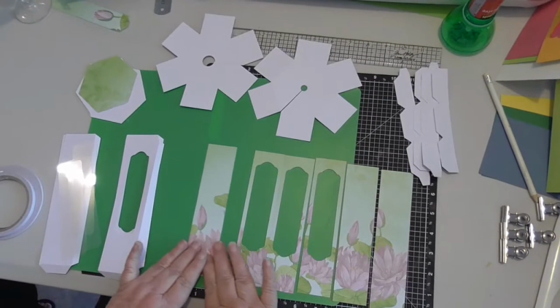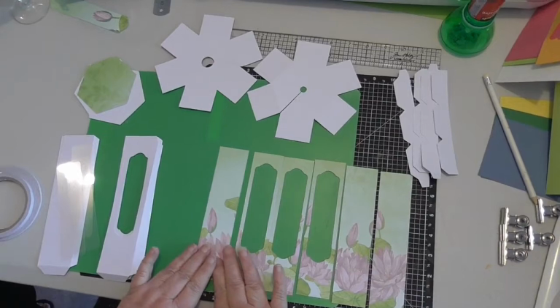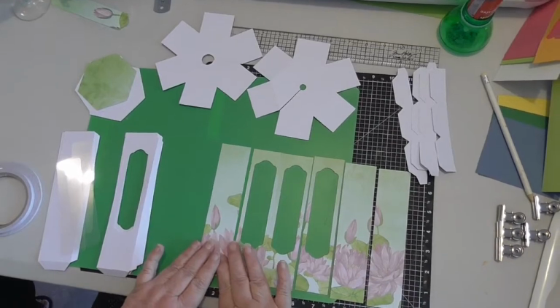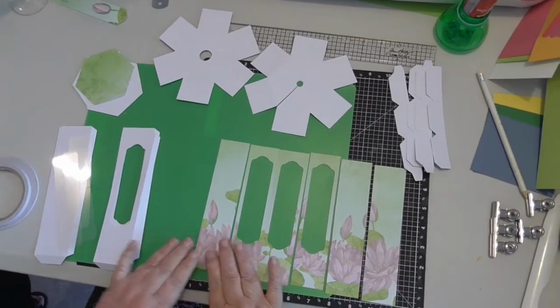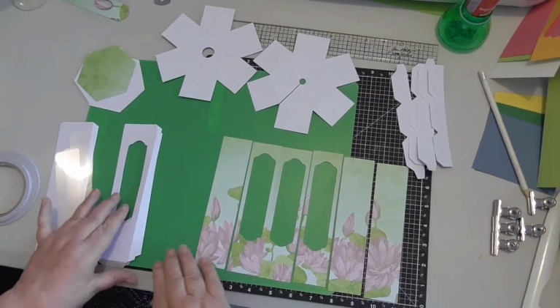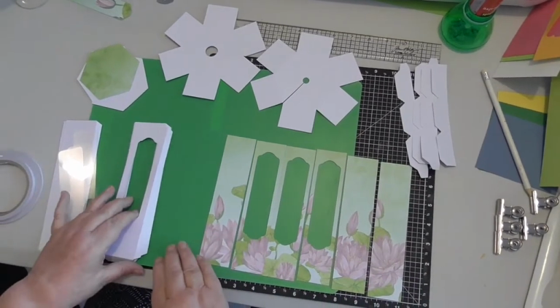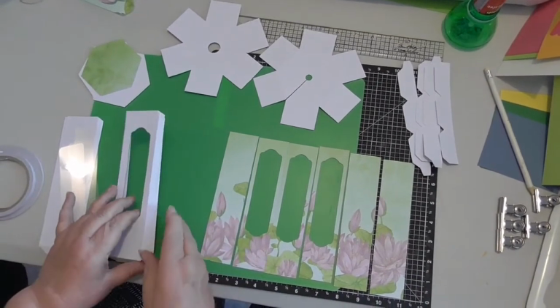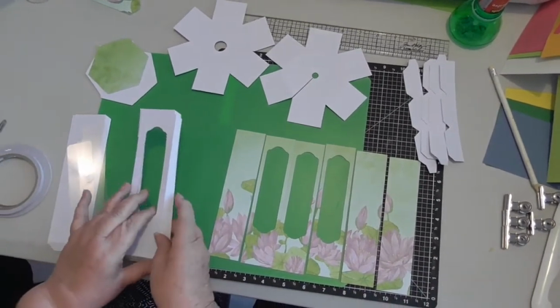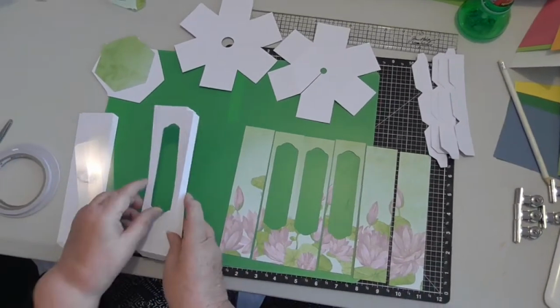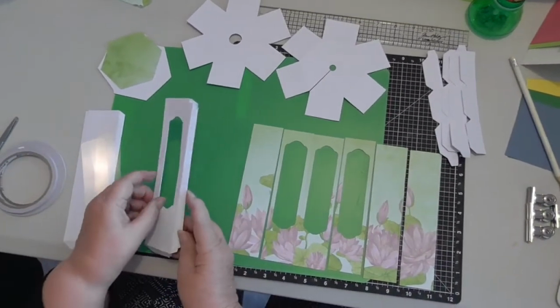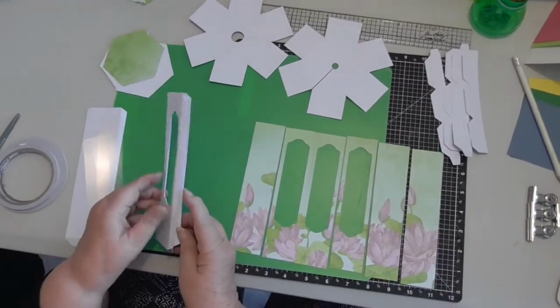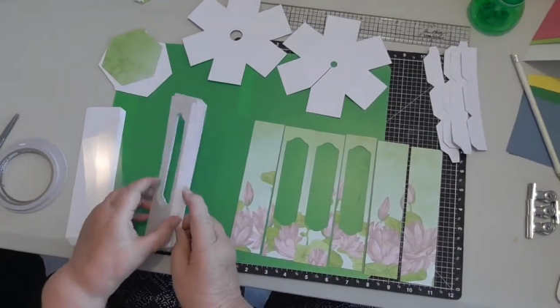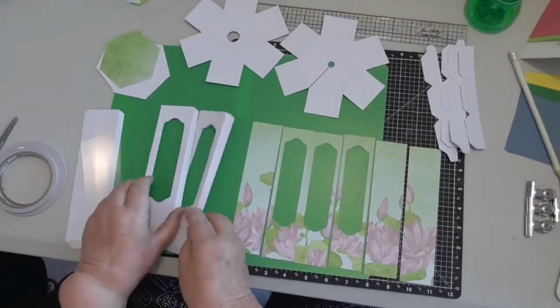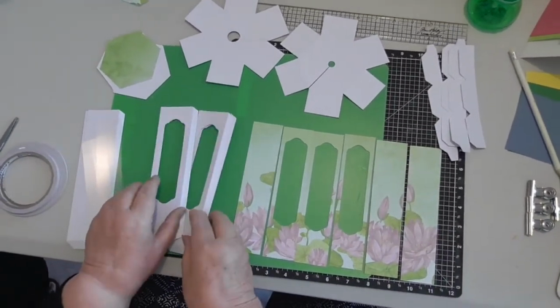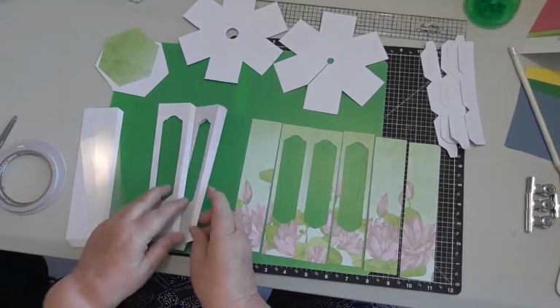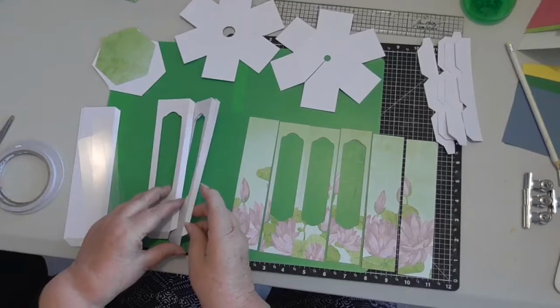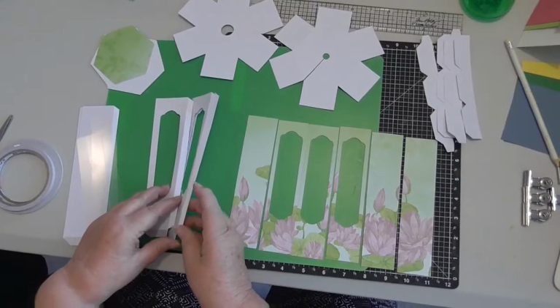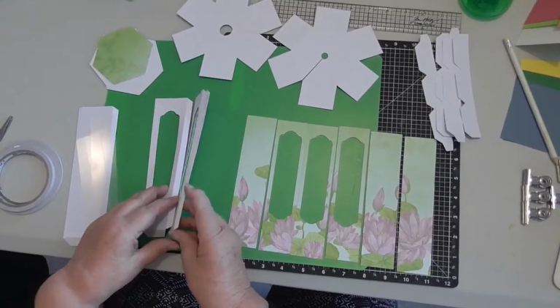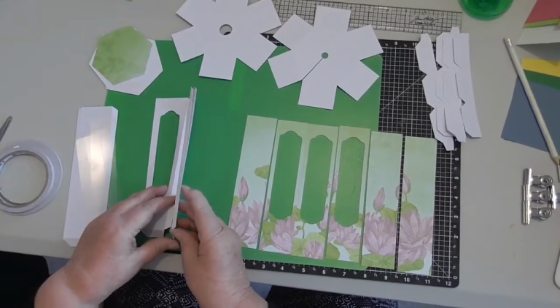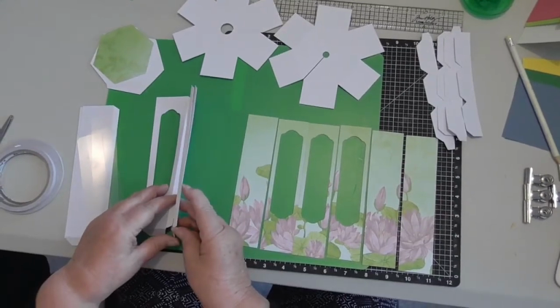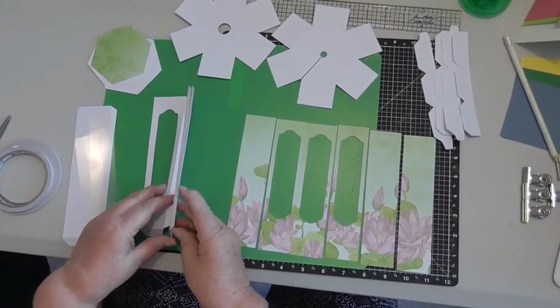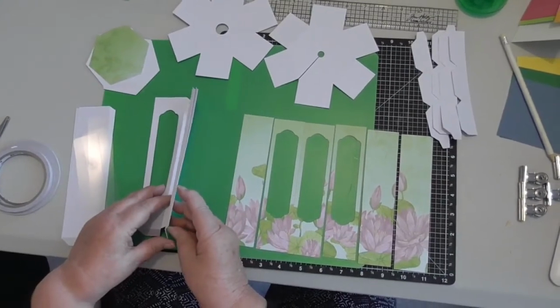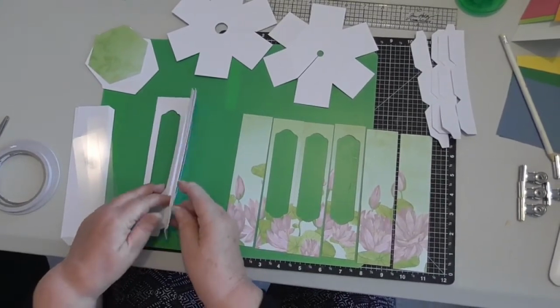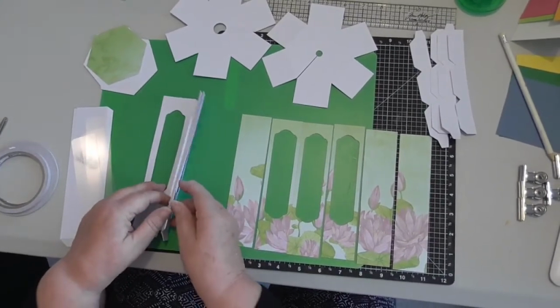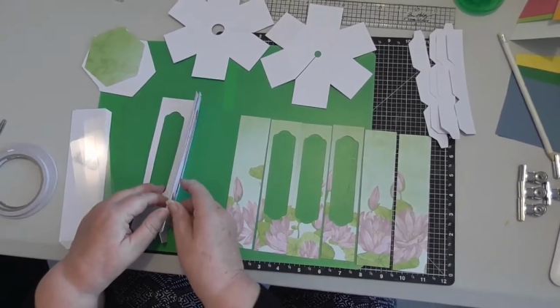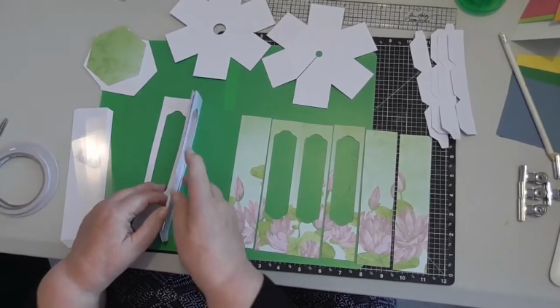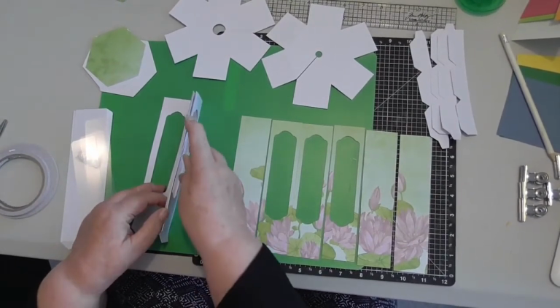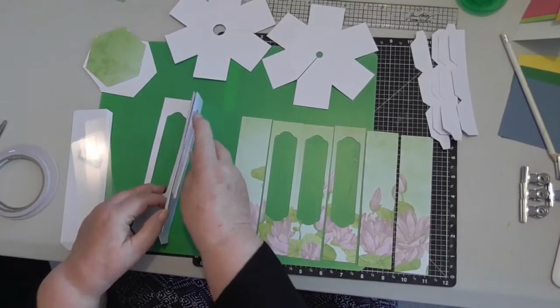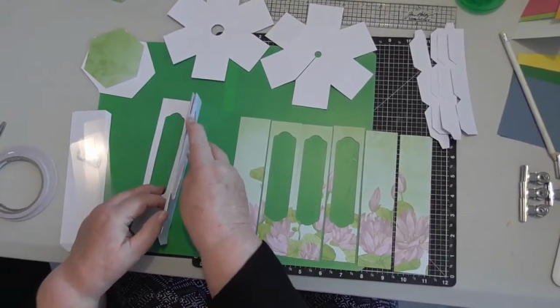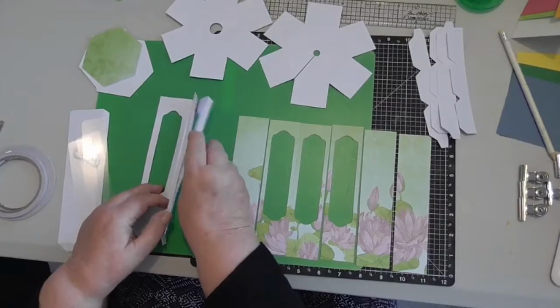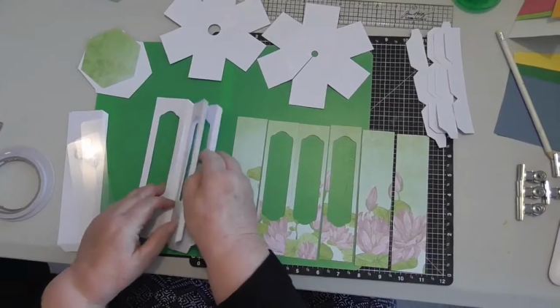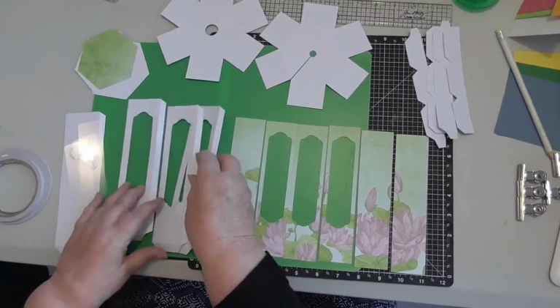Hi again from ImagineFlow. This time we are doing the wine glass holder and we're going to put together the wine glass holder and hopefully get it all together and make it look pretty.